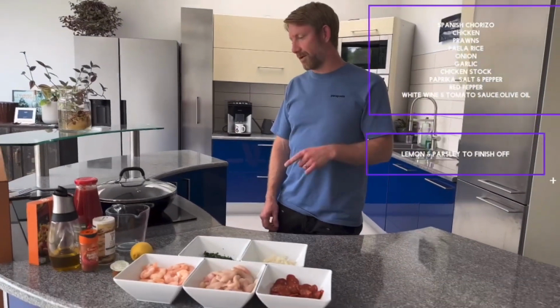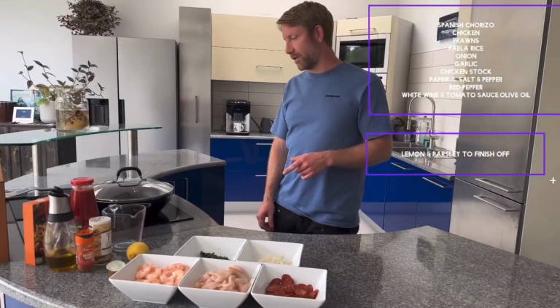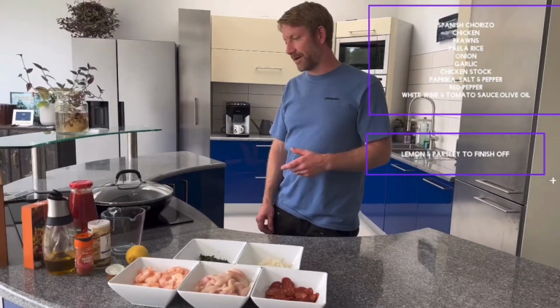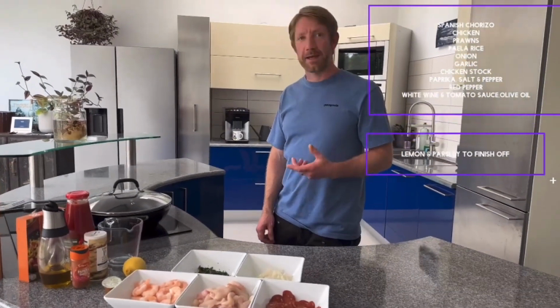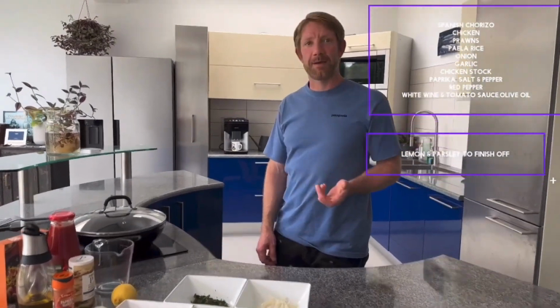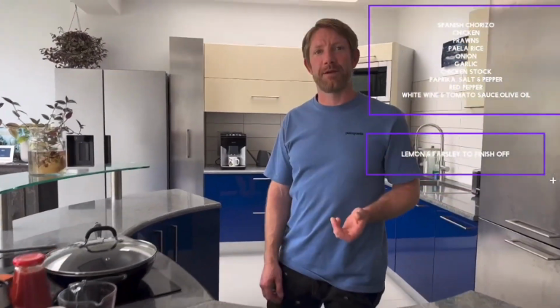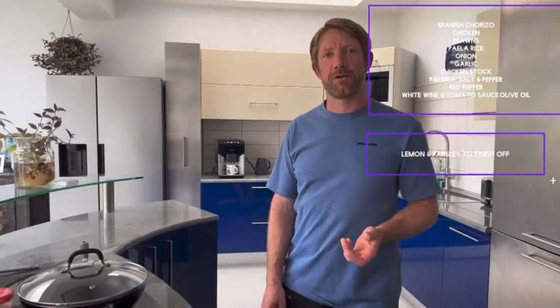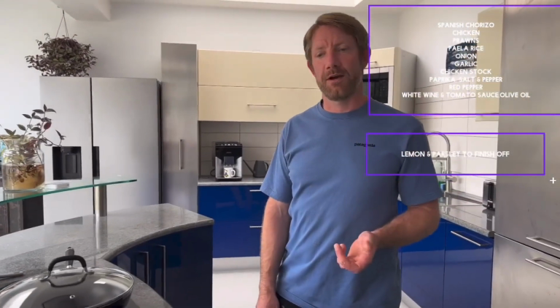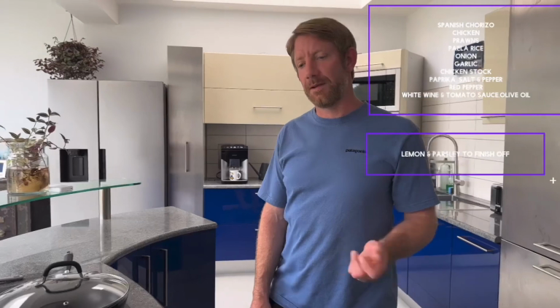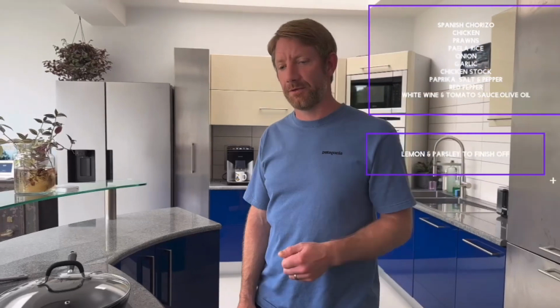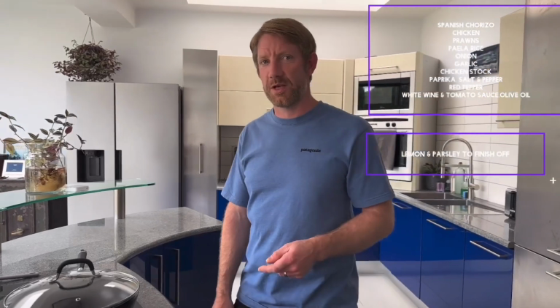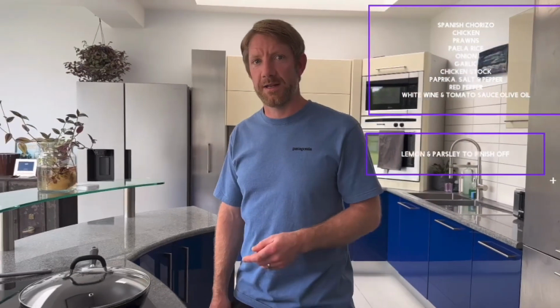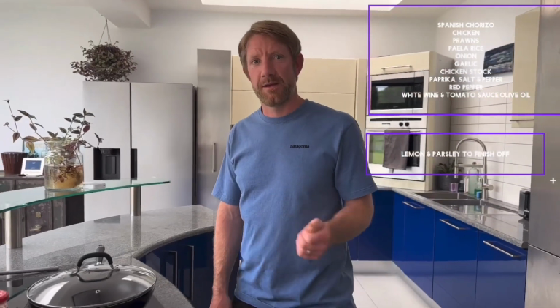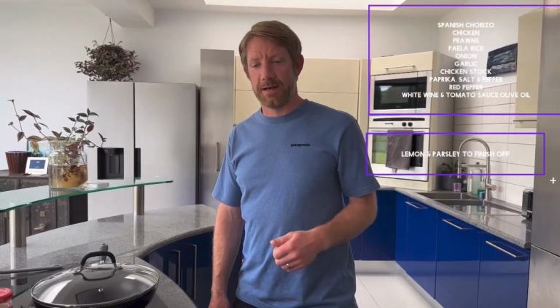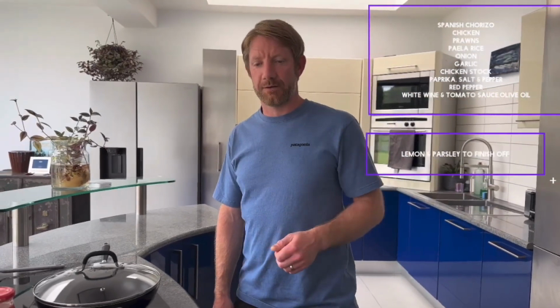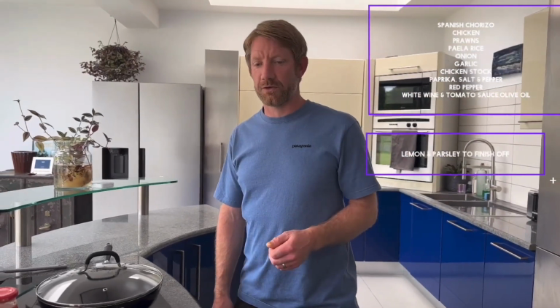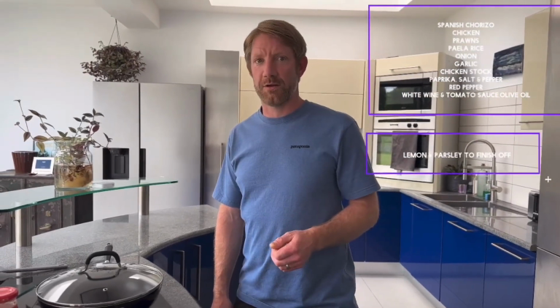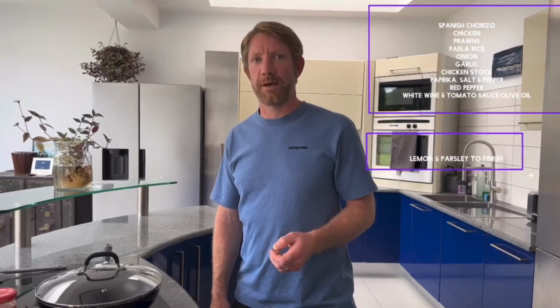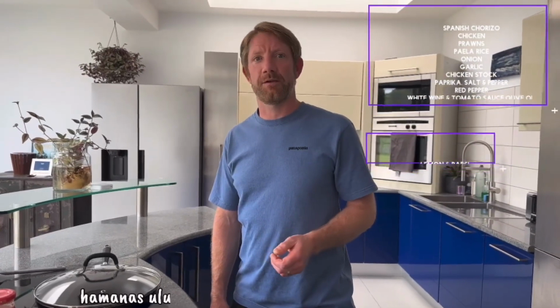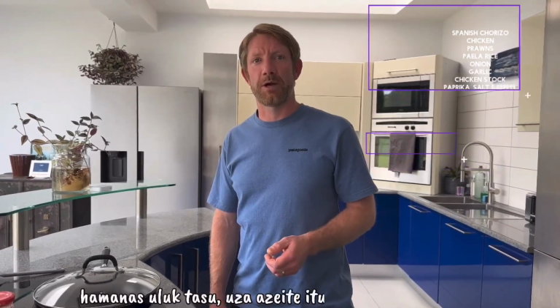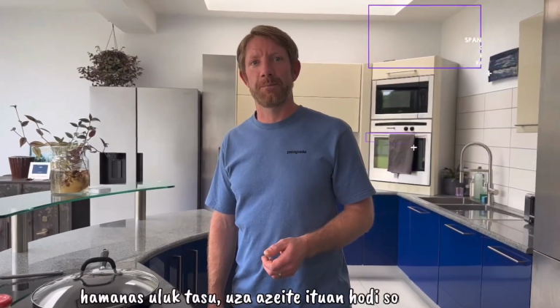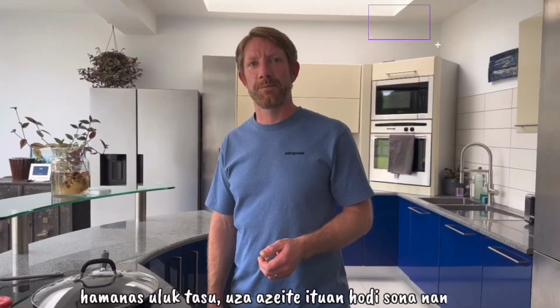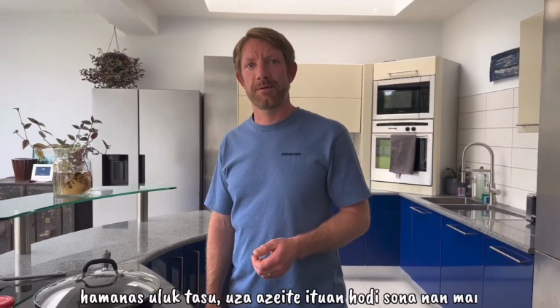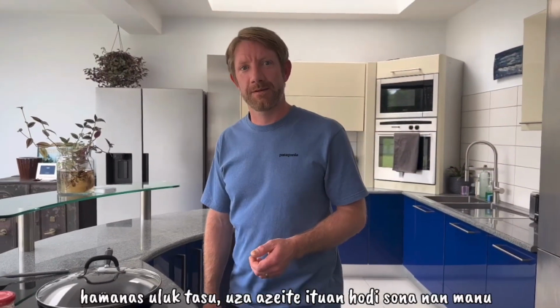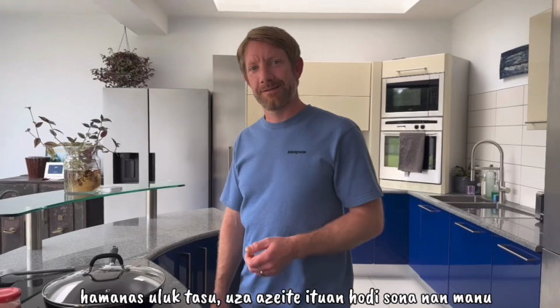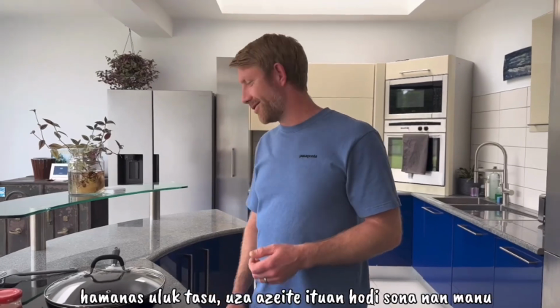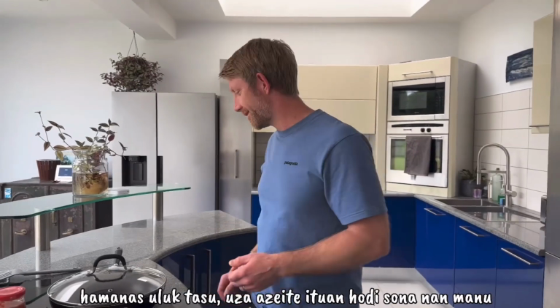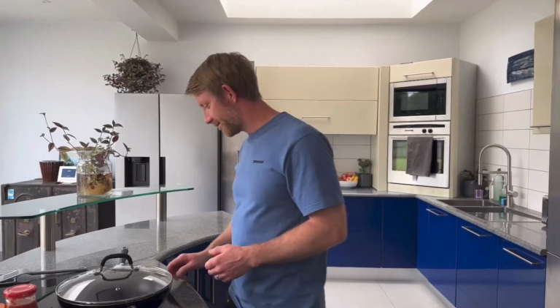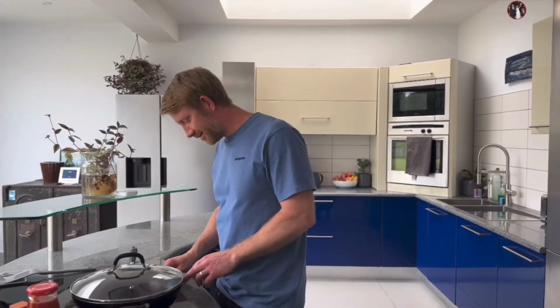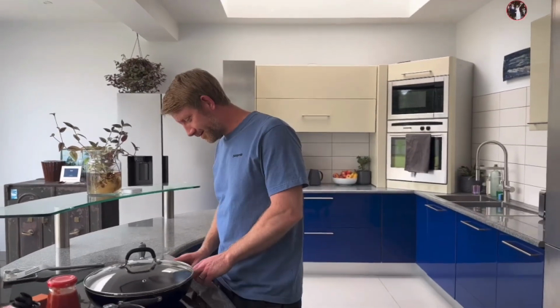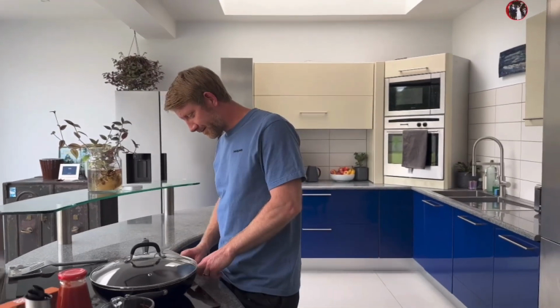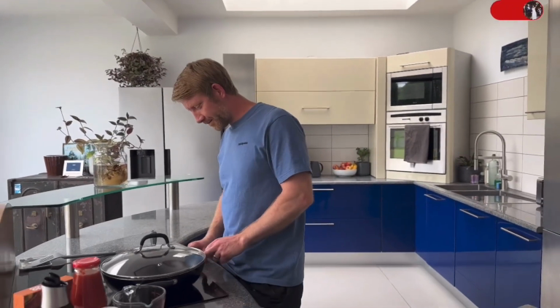So to begin with we'll put a bit of oil in, get the pan up to temperature, and then put some chicken in and cook the chicken off and make it nice and brown.